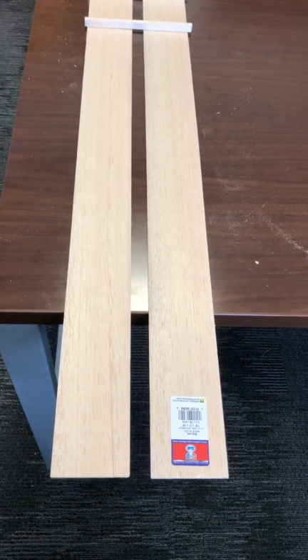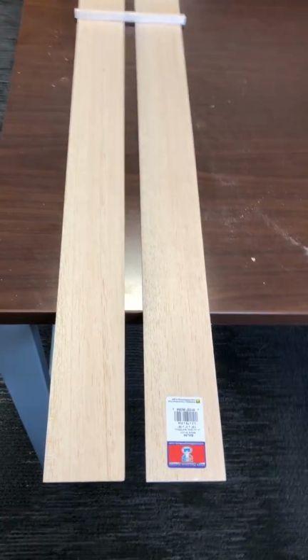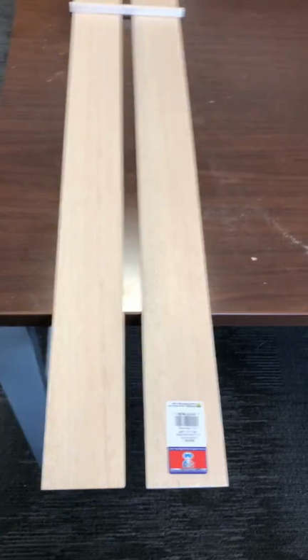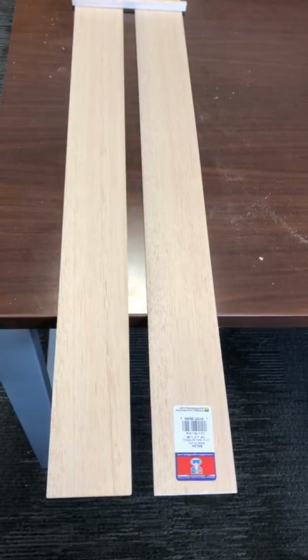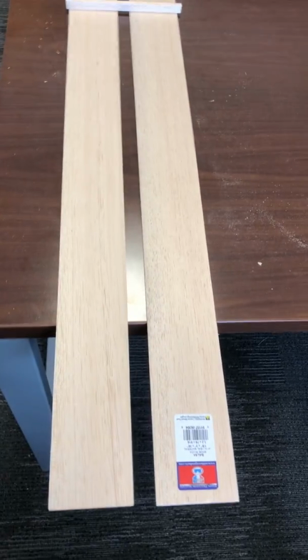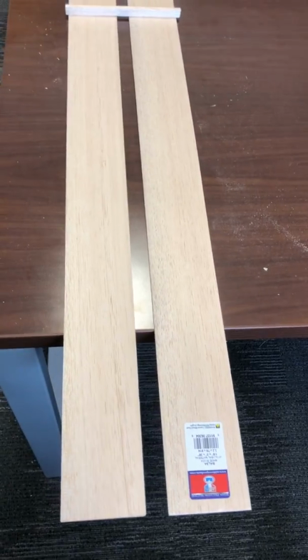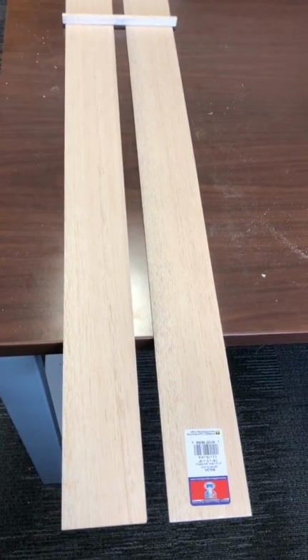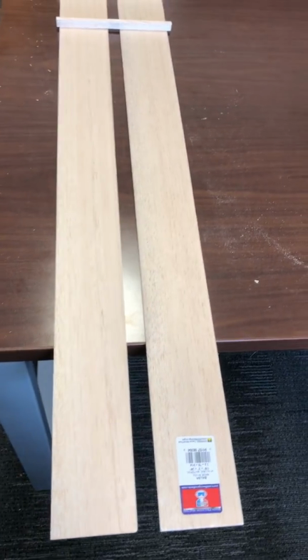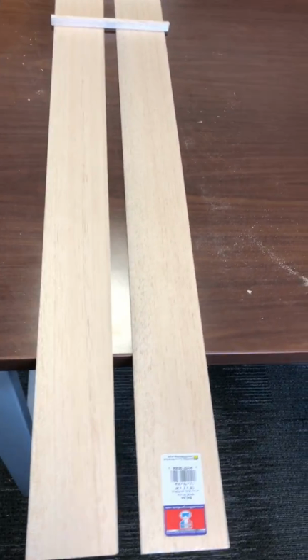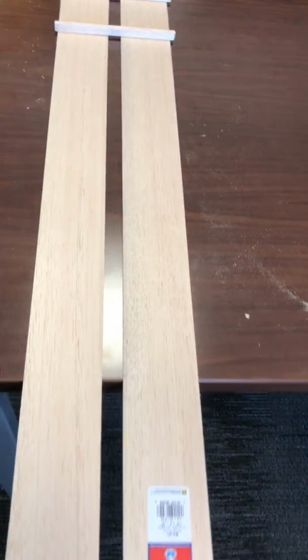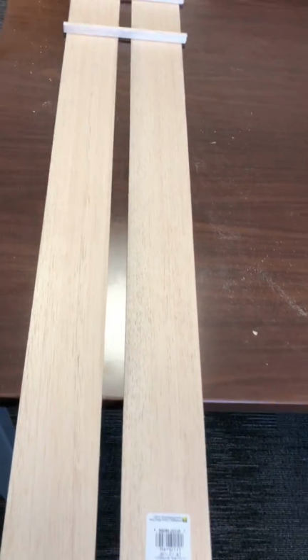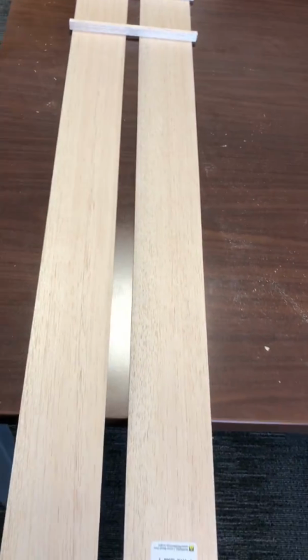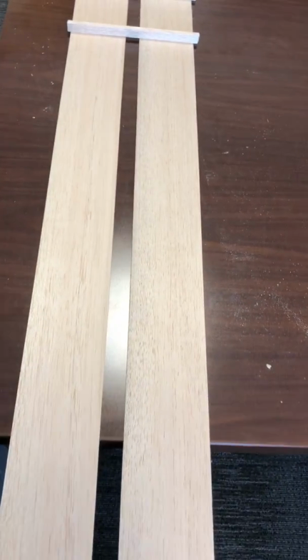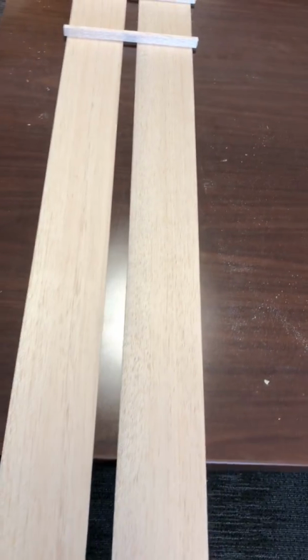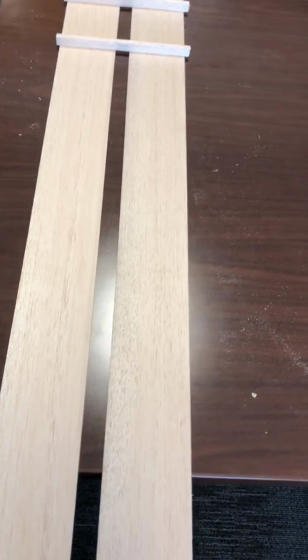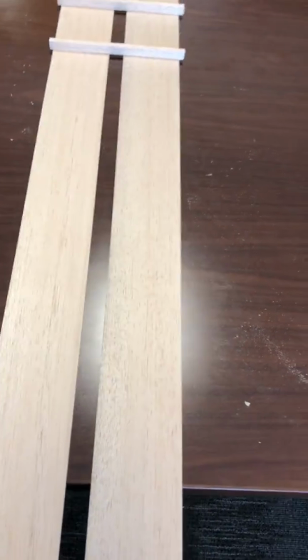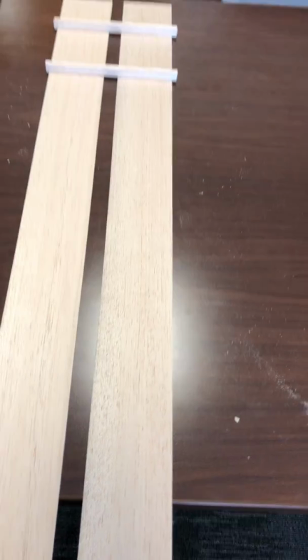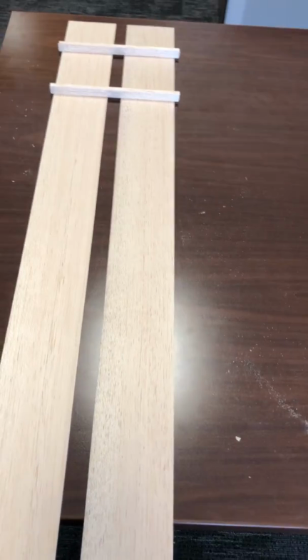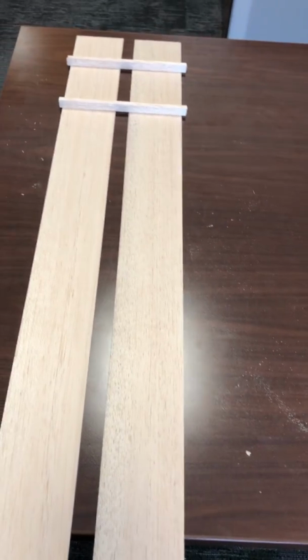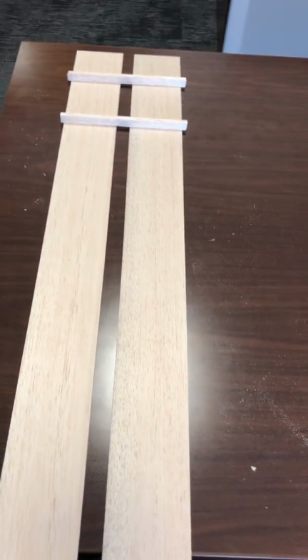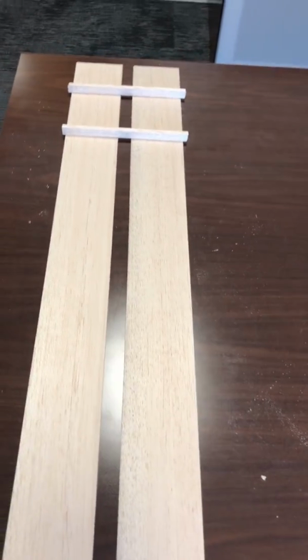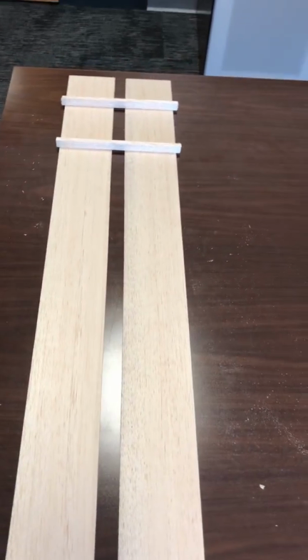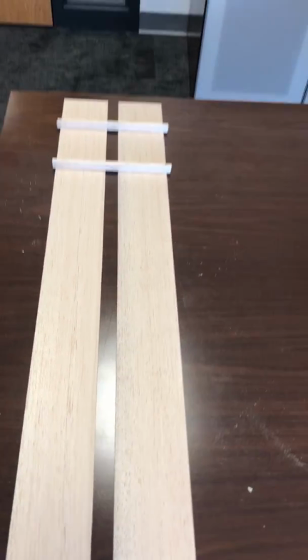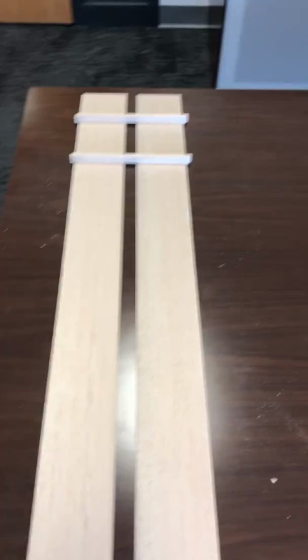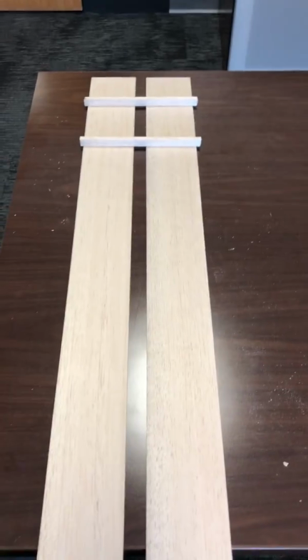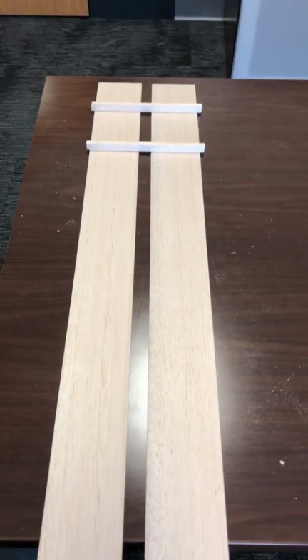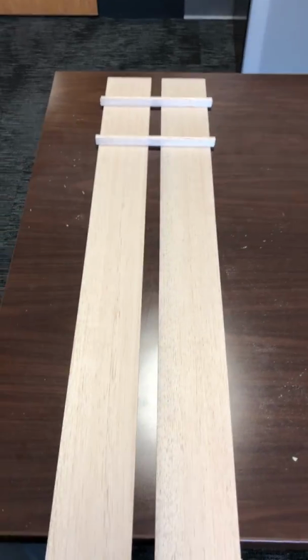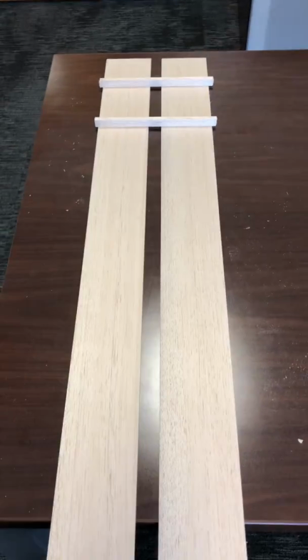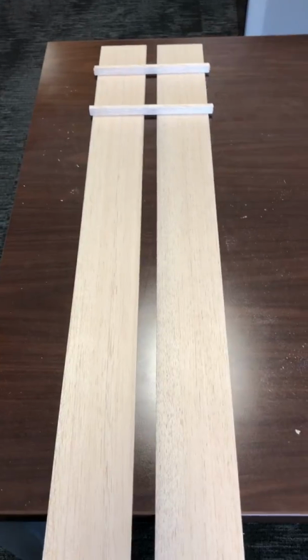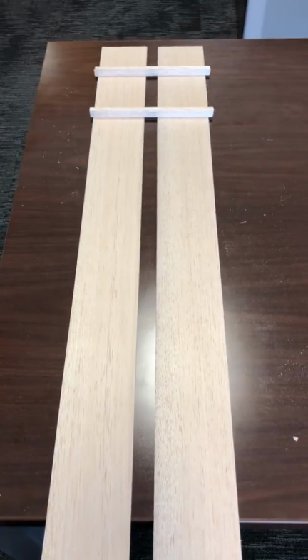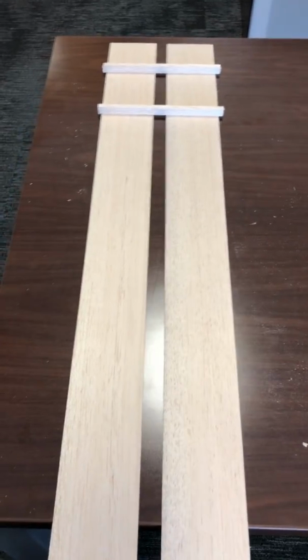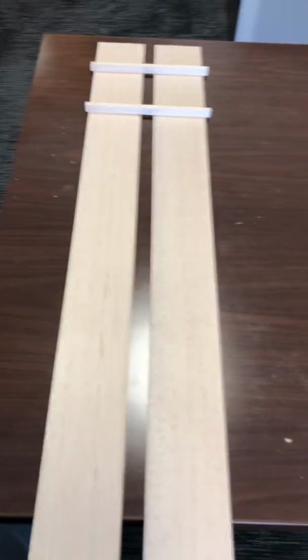Dear students, hello again. This is video number two of illustrating some tips that will help you construct your bridge.